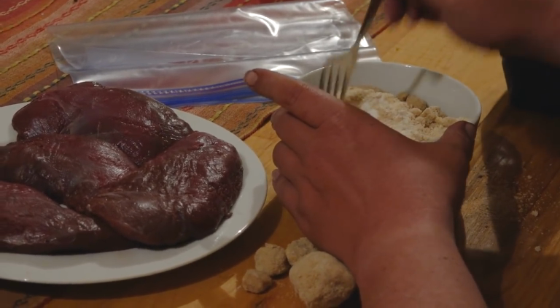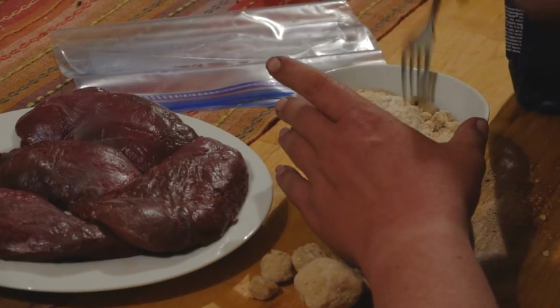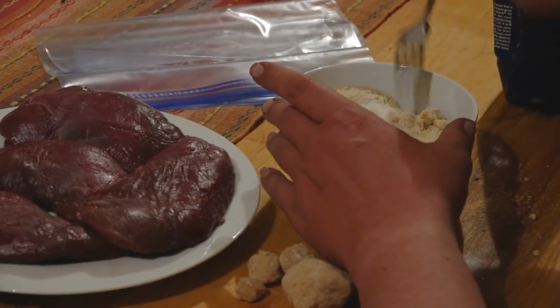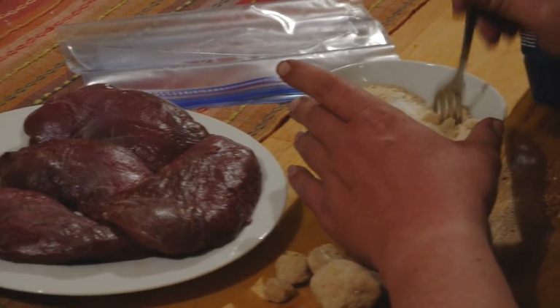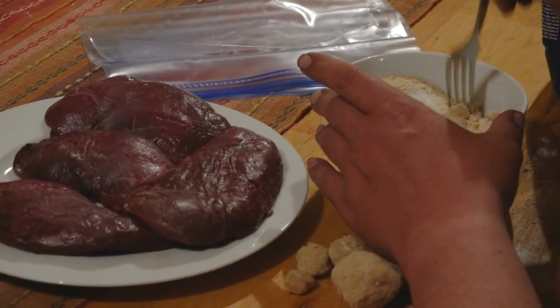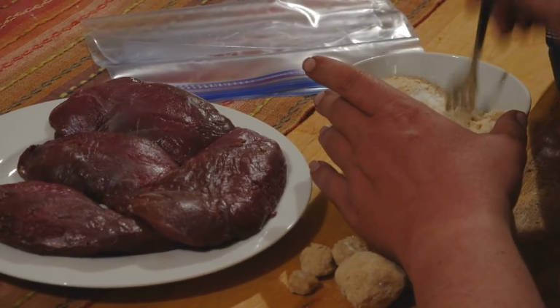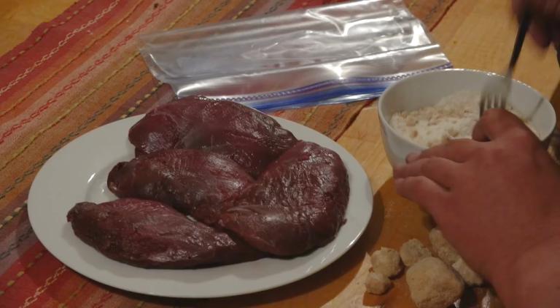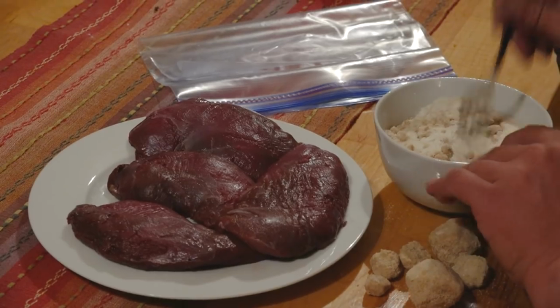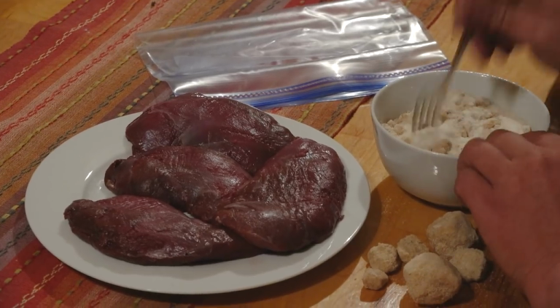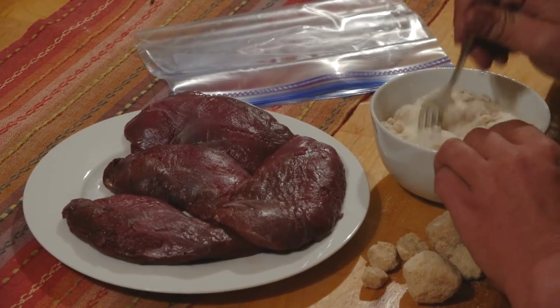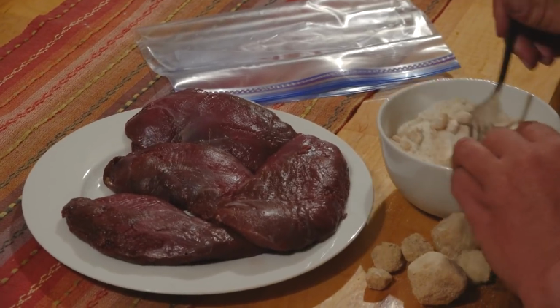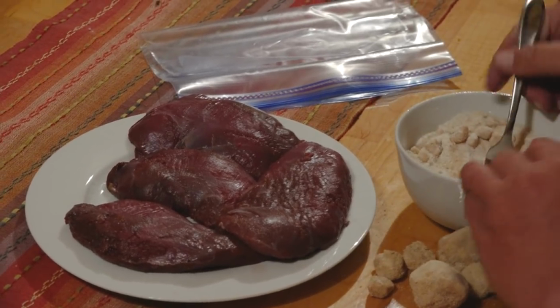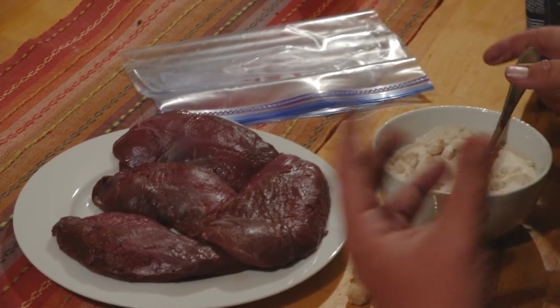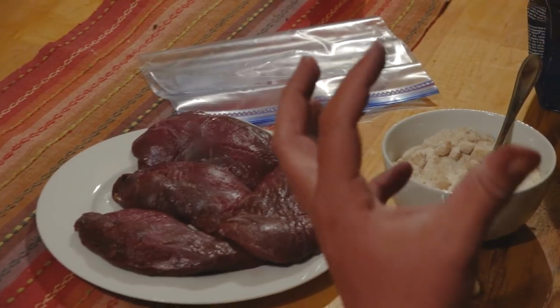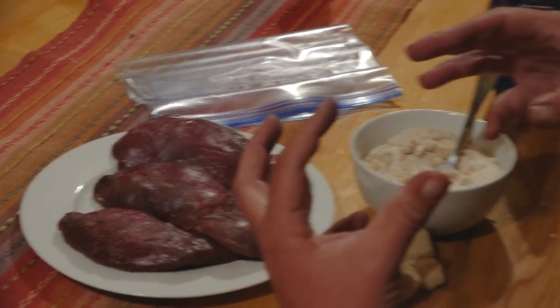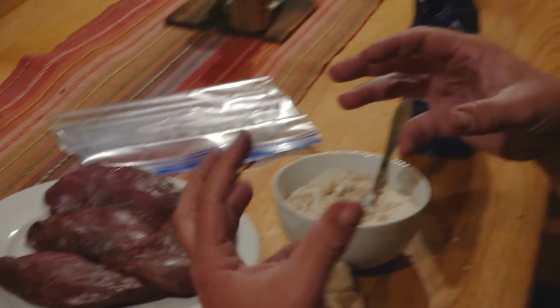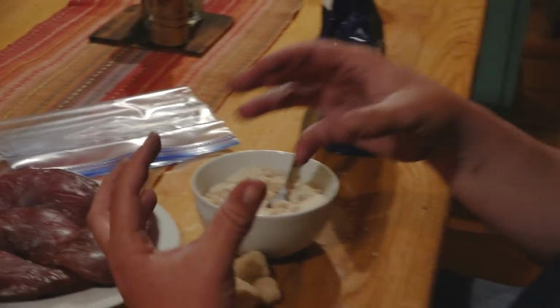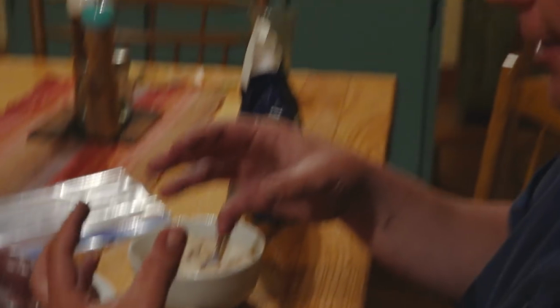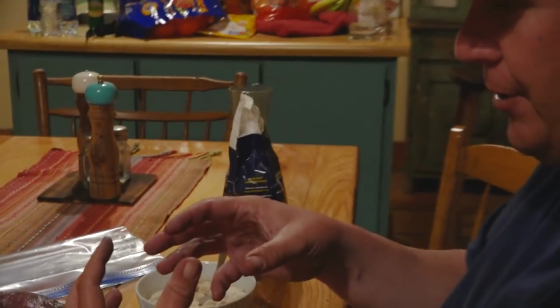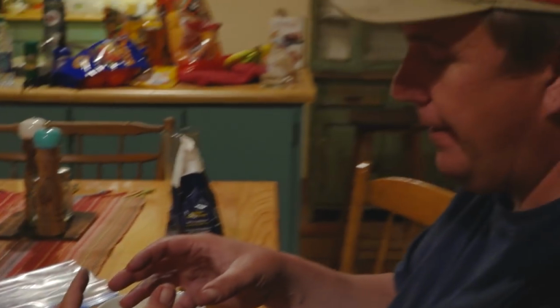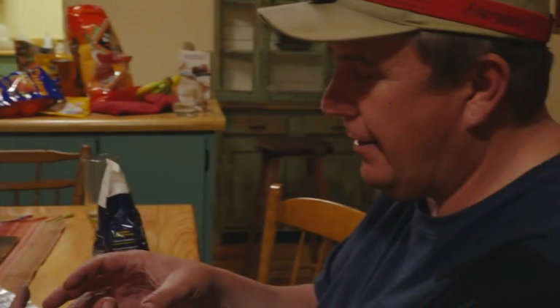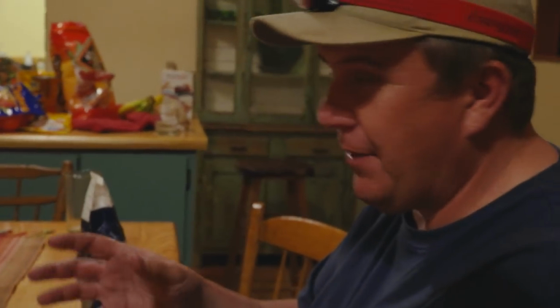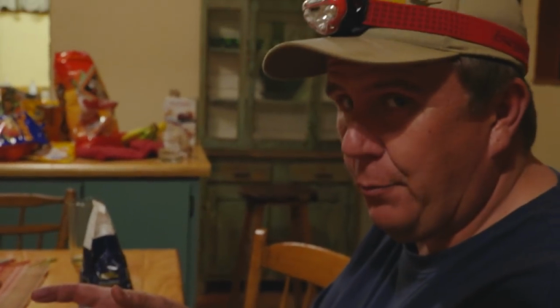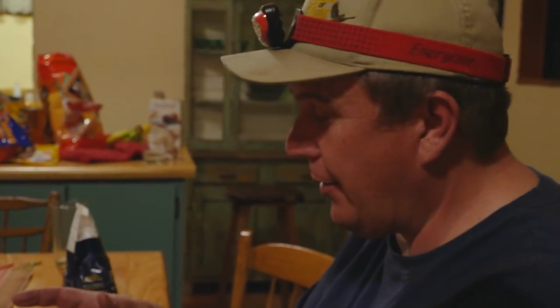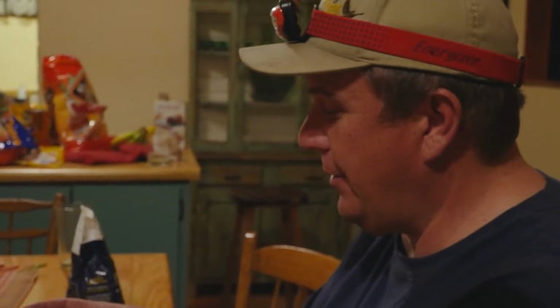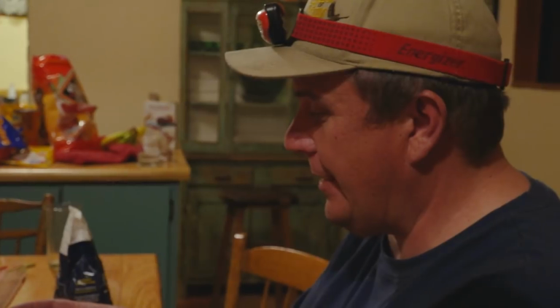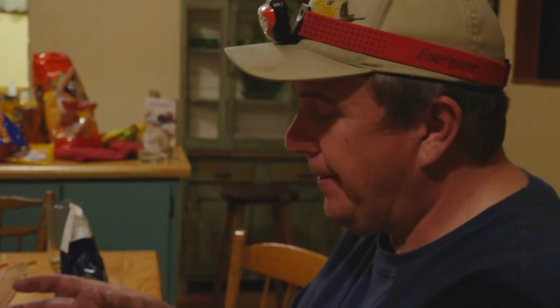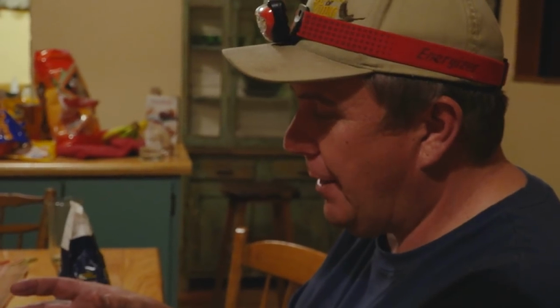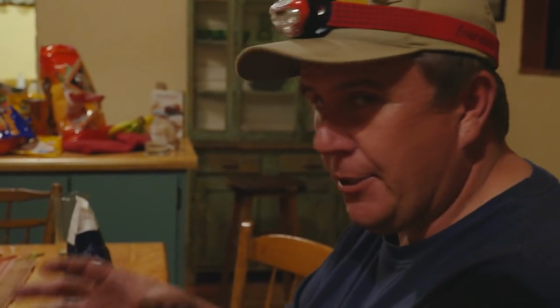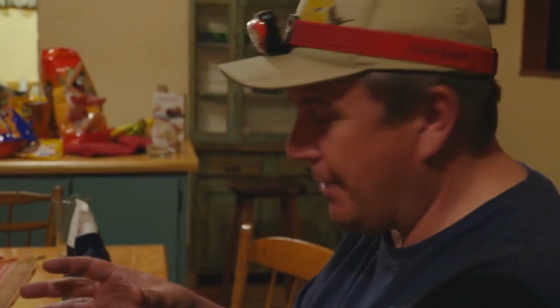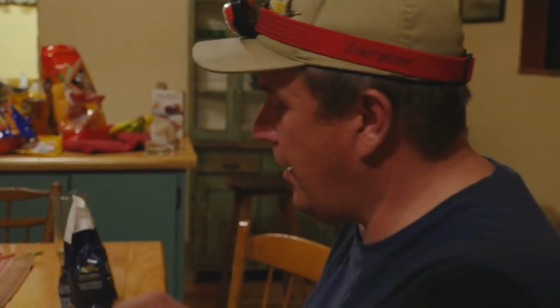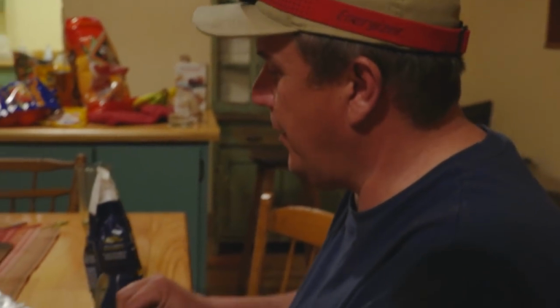This is a dry cure versus a wet cure. What this mixture is going to do is infuse it with the salt and nitrates to cure it, give it that really pretty color that it usually has, and extract some of the water as well.